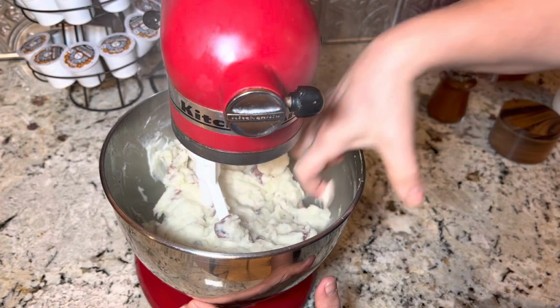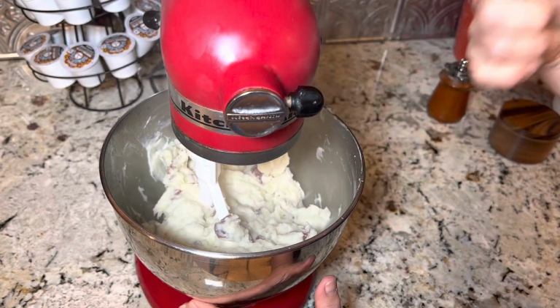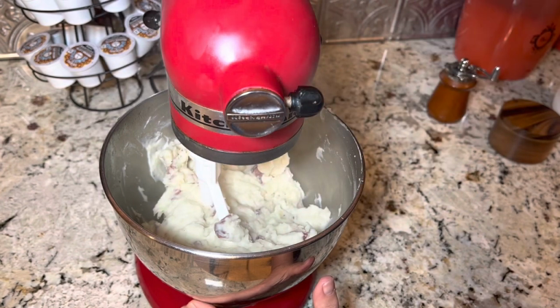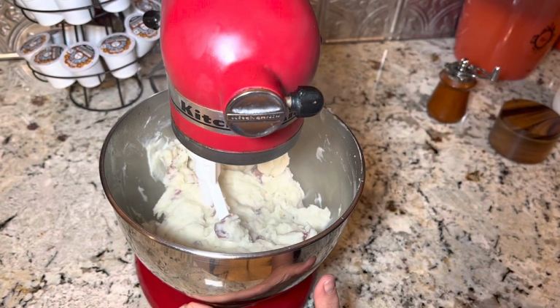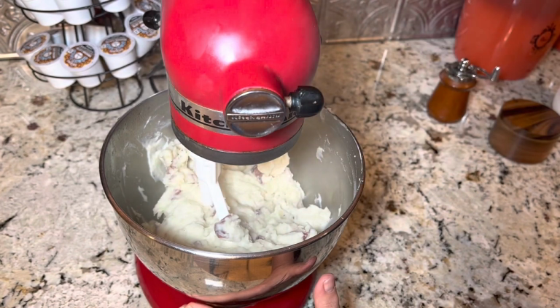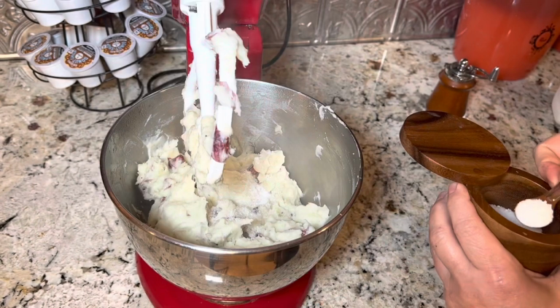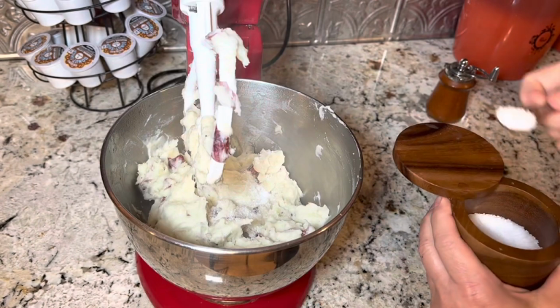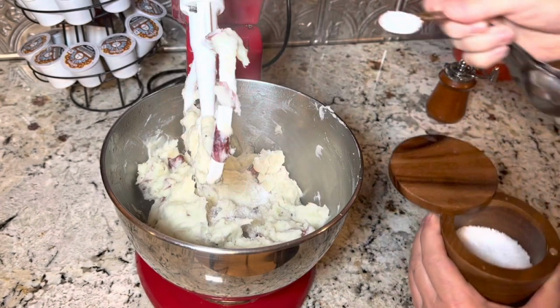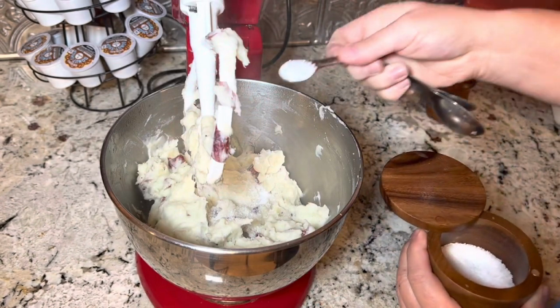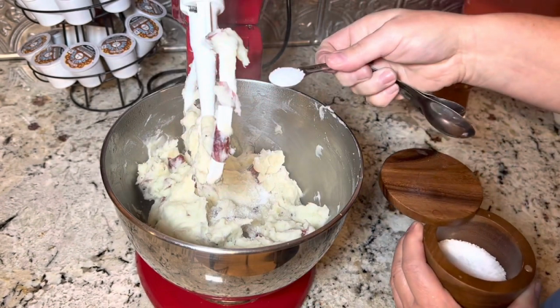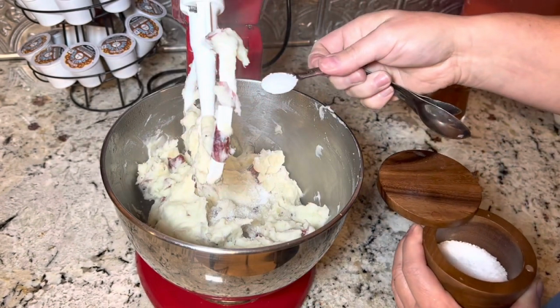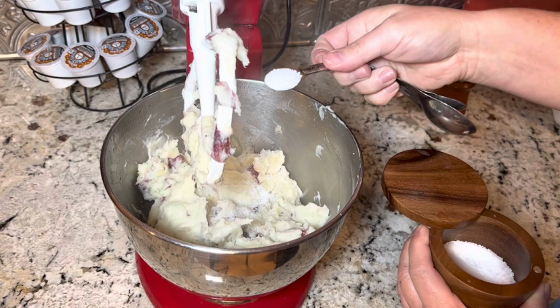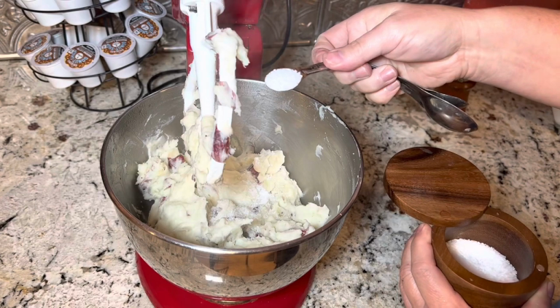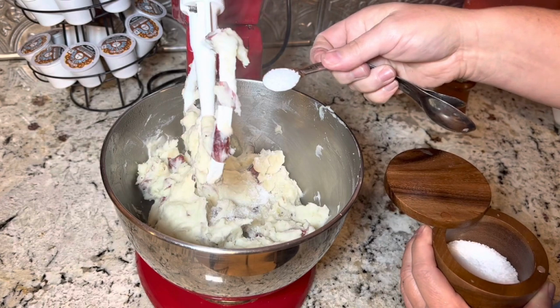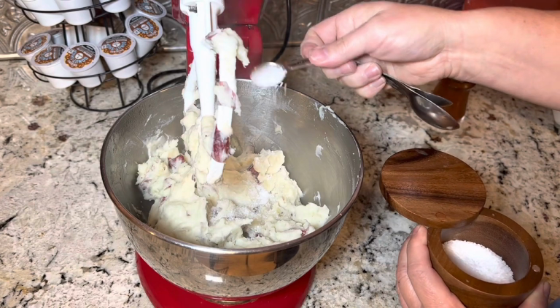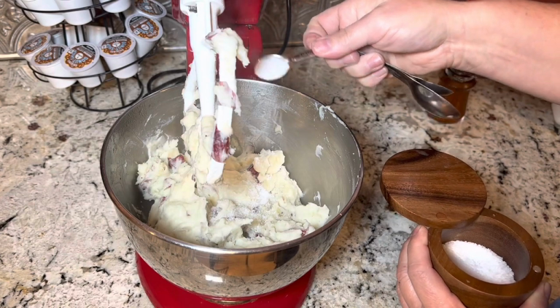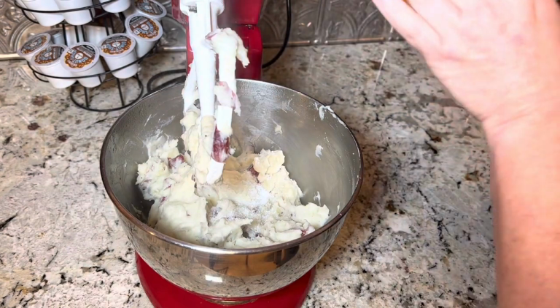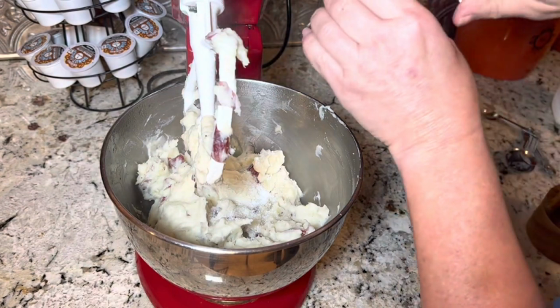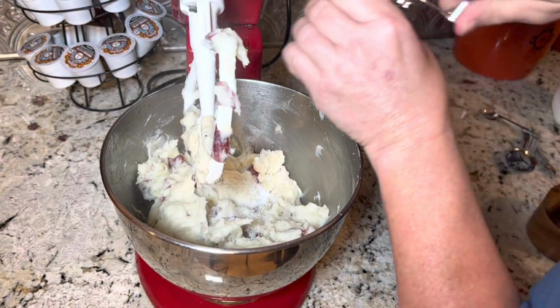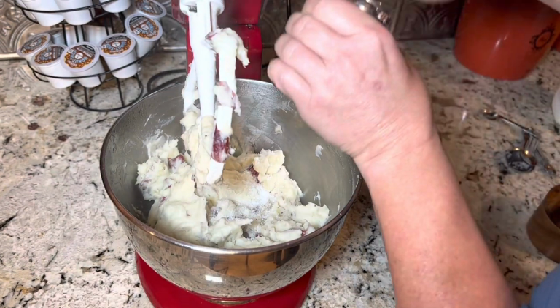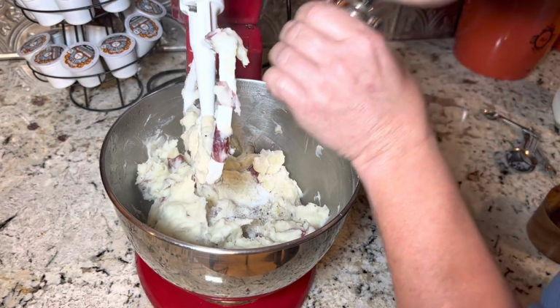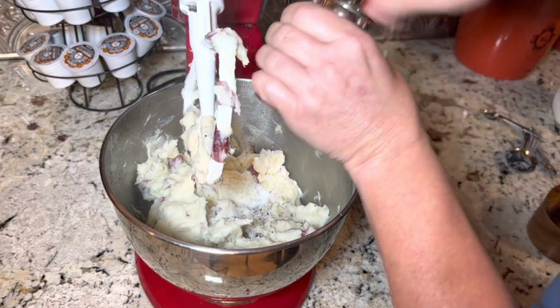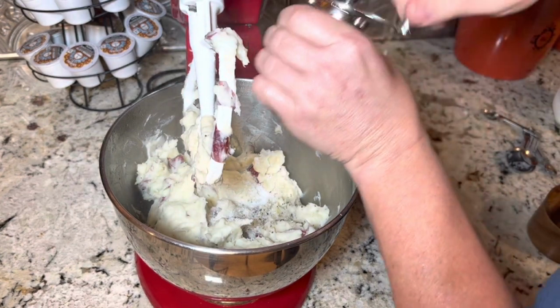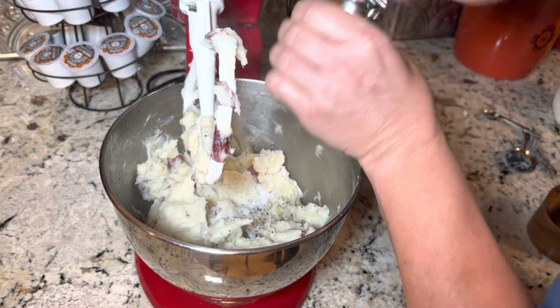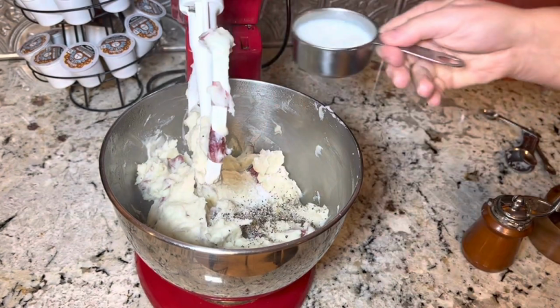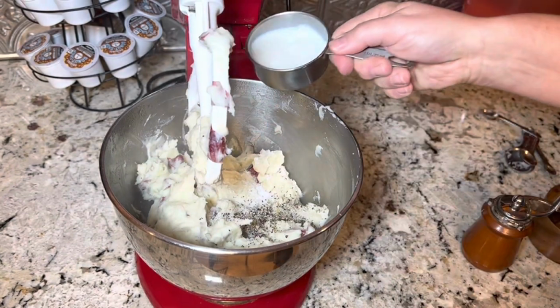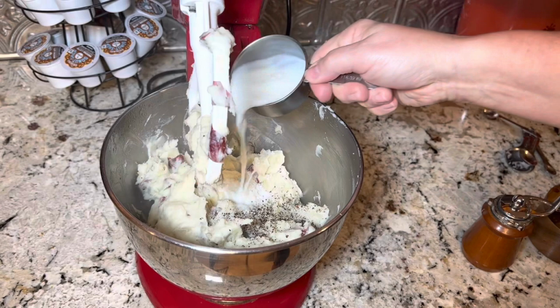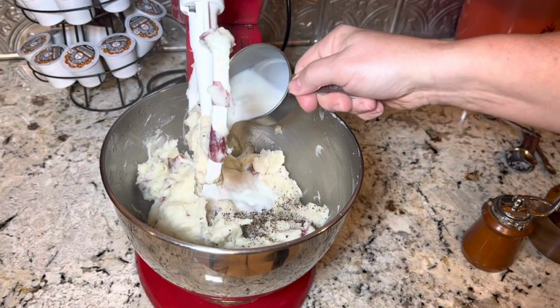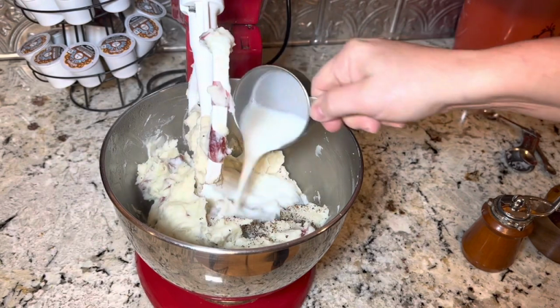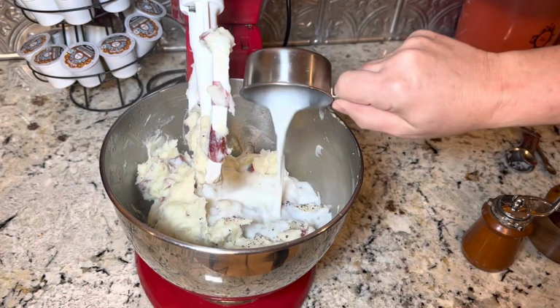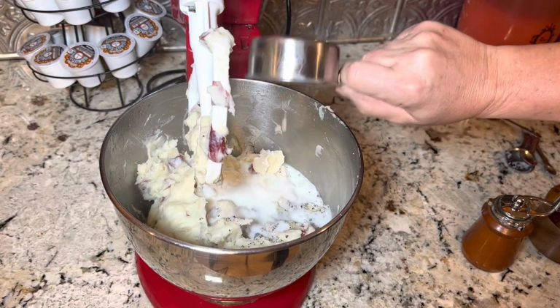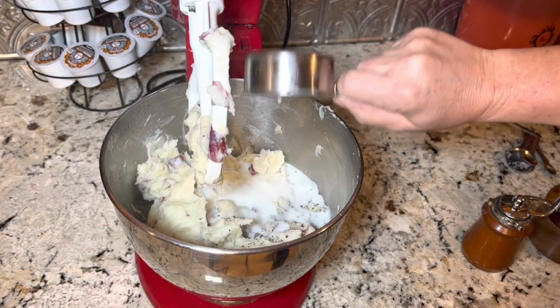Let's take a little taste and see what we're doing on our seasoning. I'm gonna go in with another half teaspoon of salt, some more black pepper, and about another quarter cup of milk.